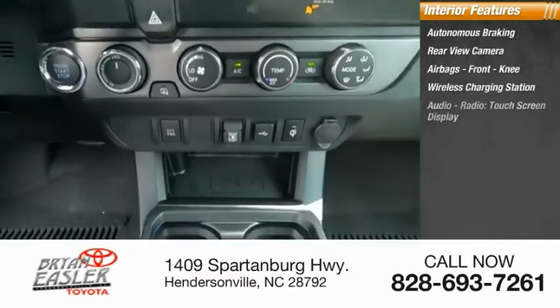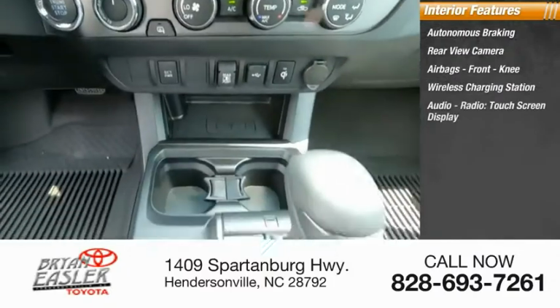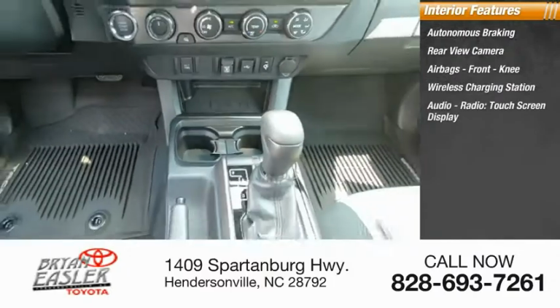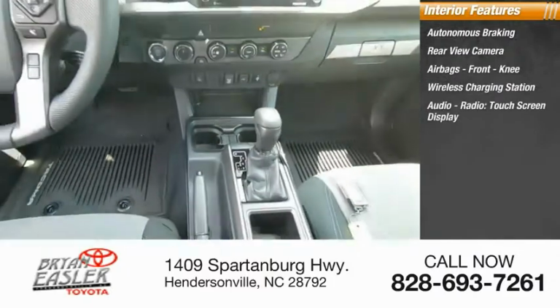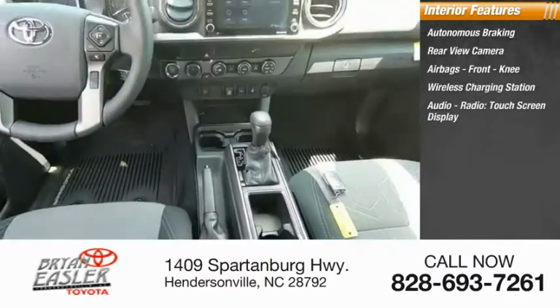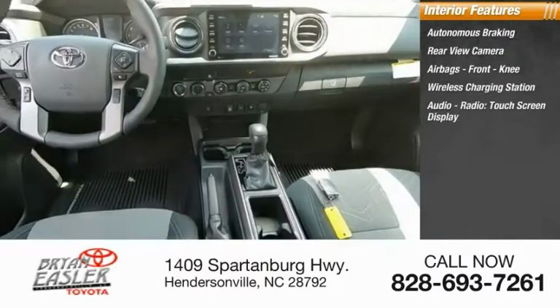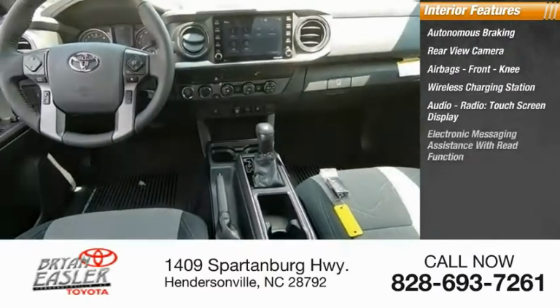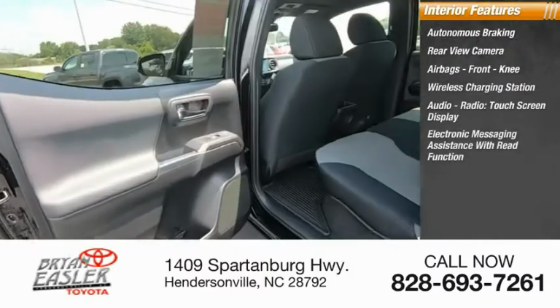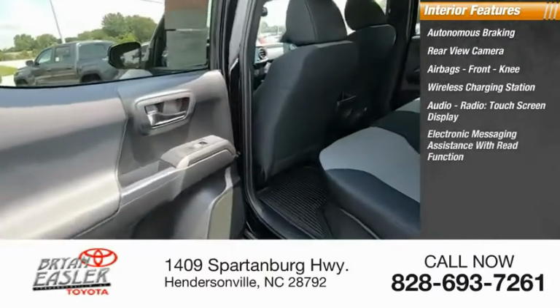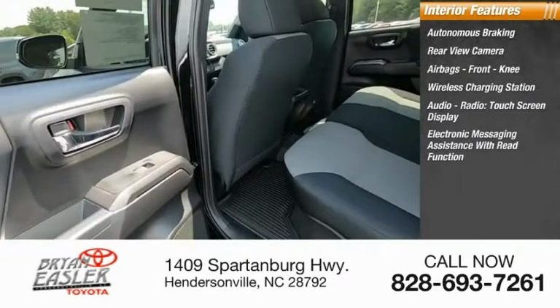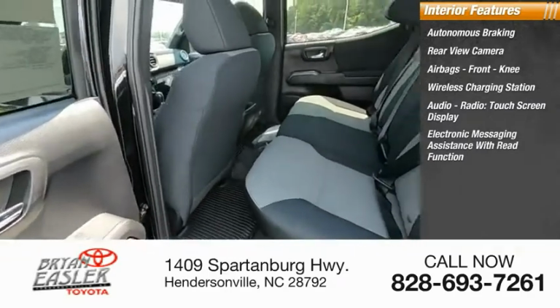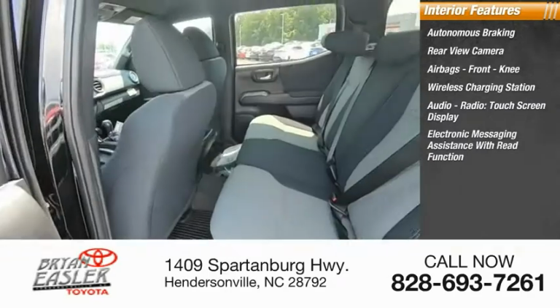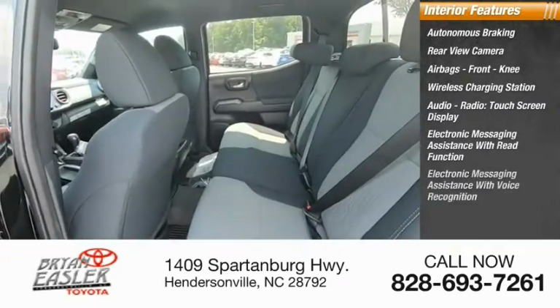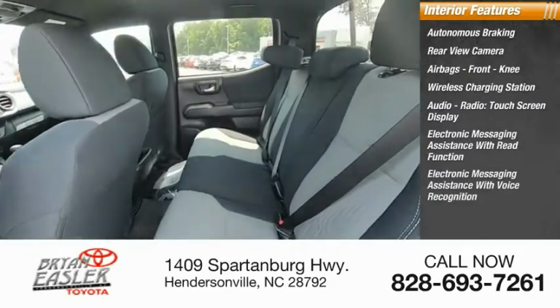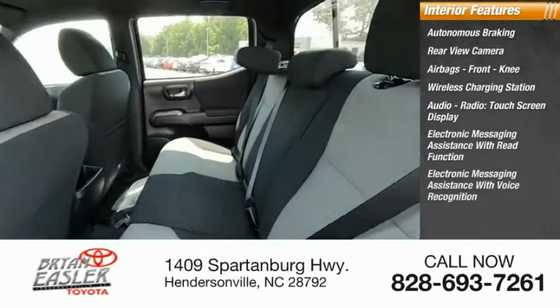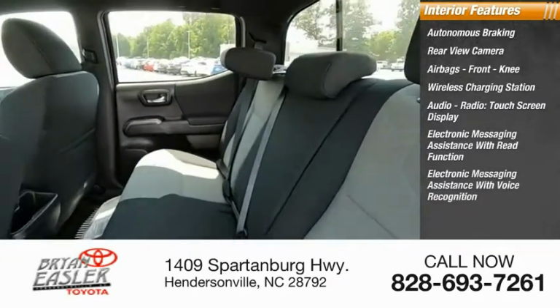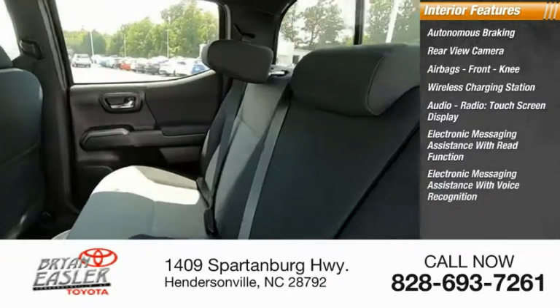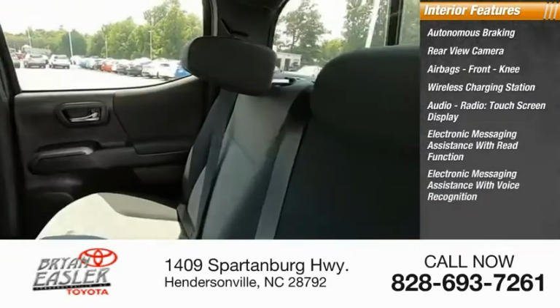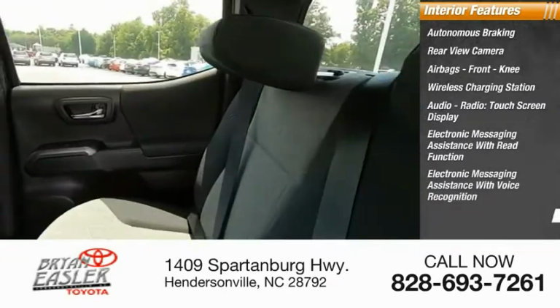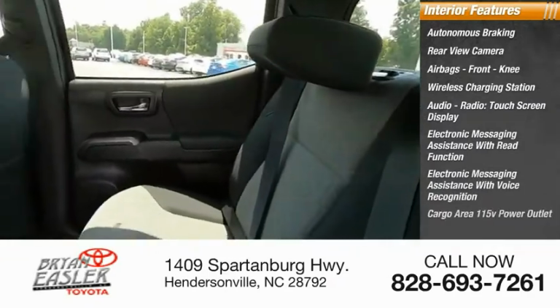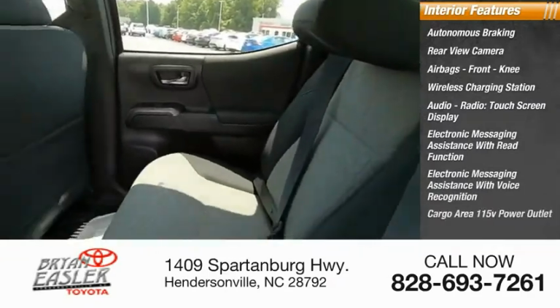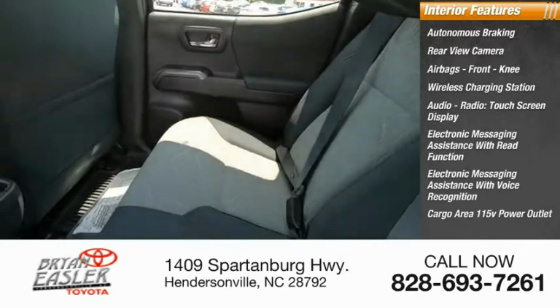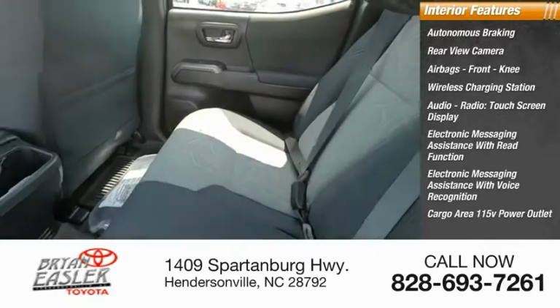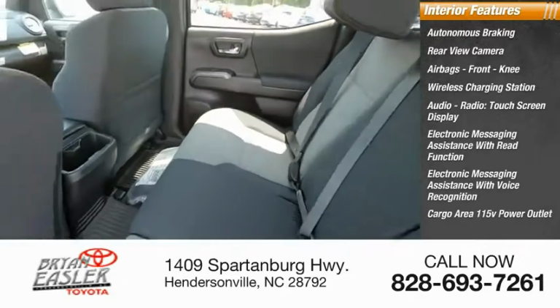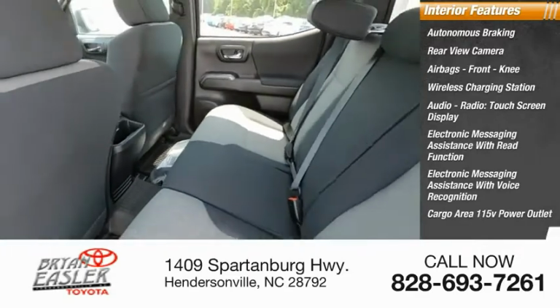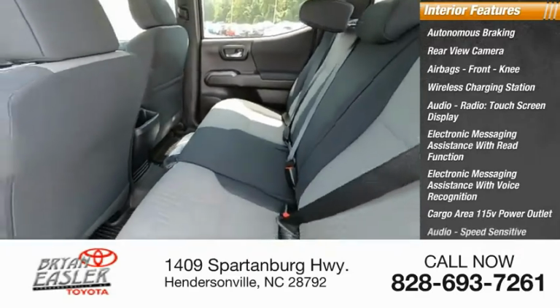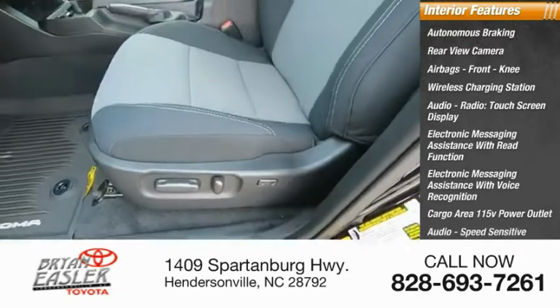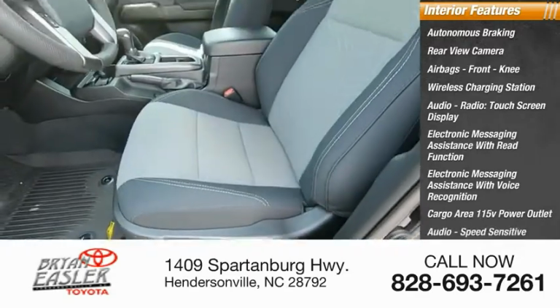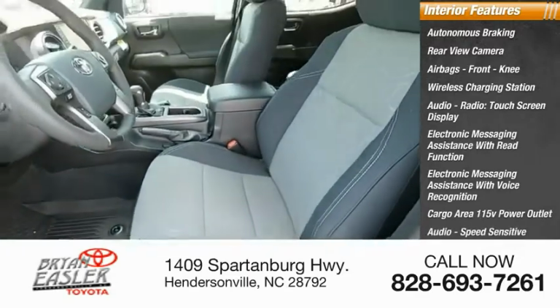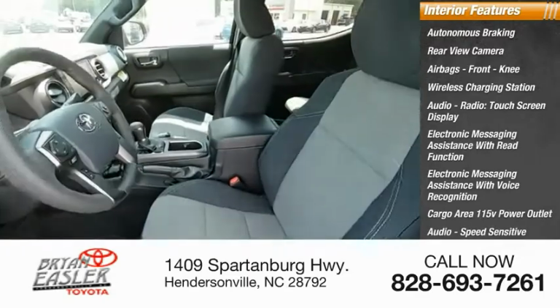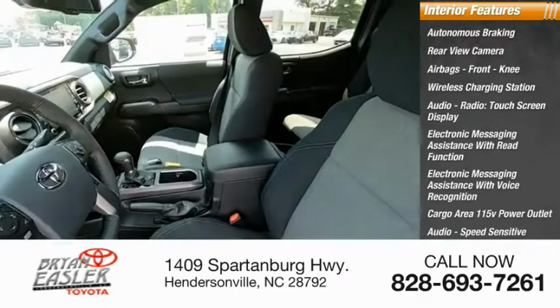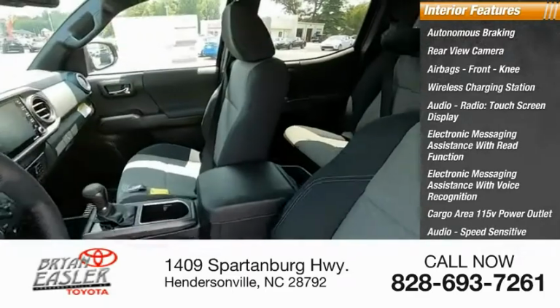Audio radio, touchscreen display, electronic messaging assistance with read function and voice recognition. Cargo area with 115-volt power outlet, audio speed-sensitive volume control, and trip computer.